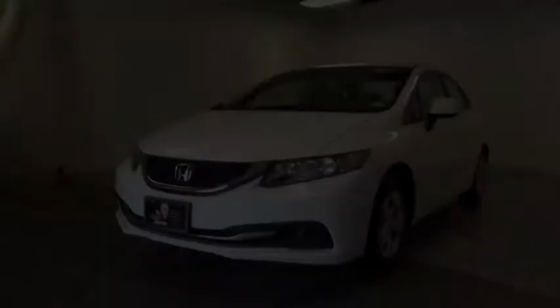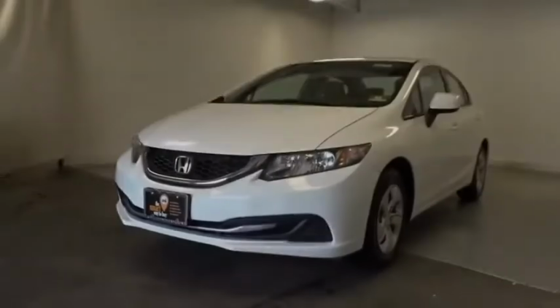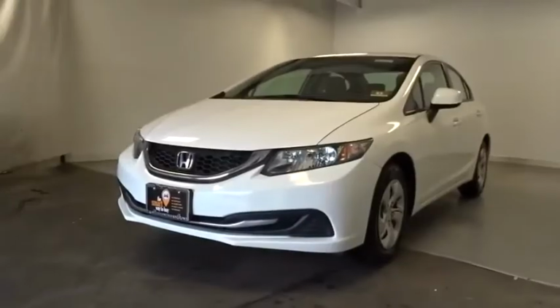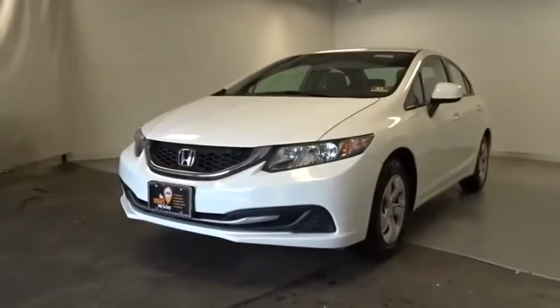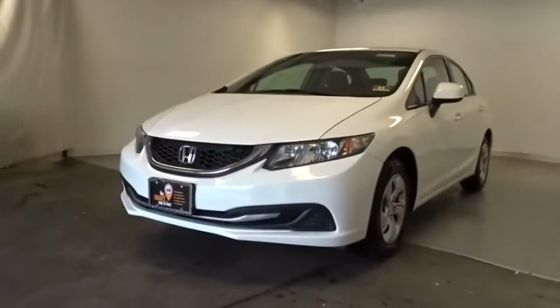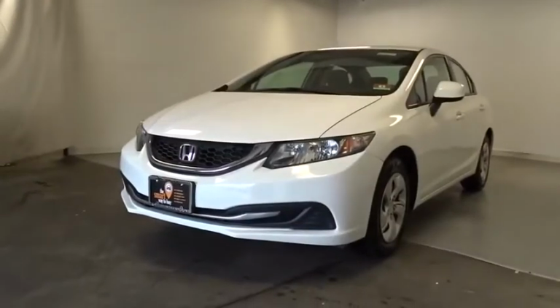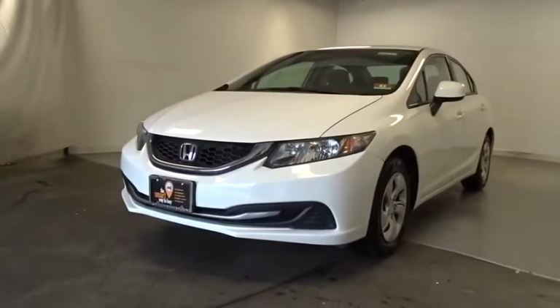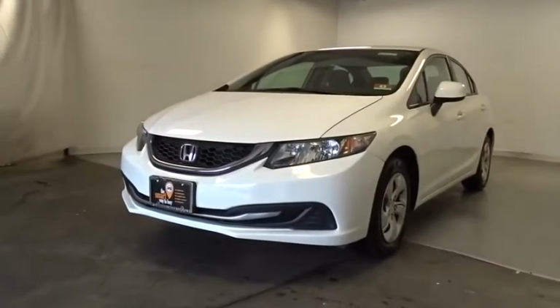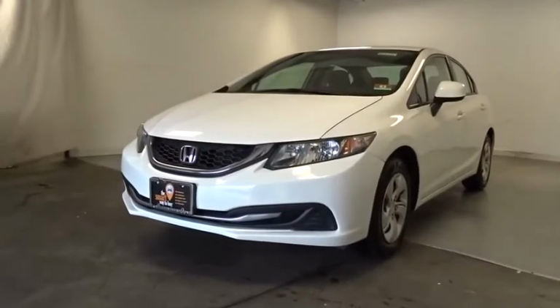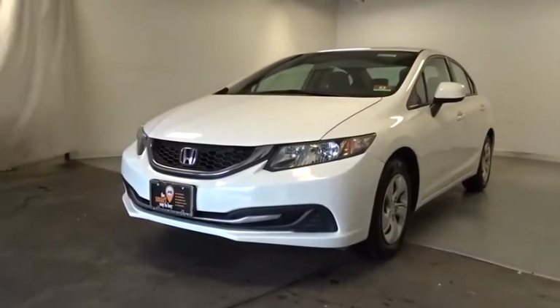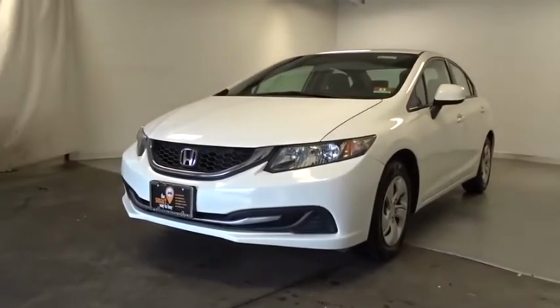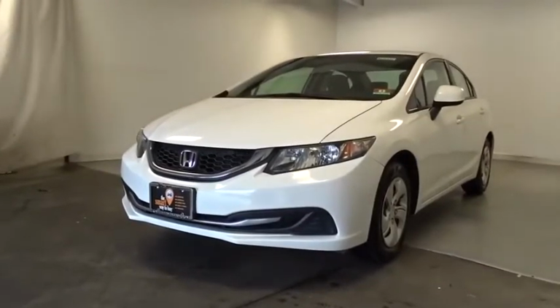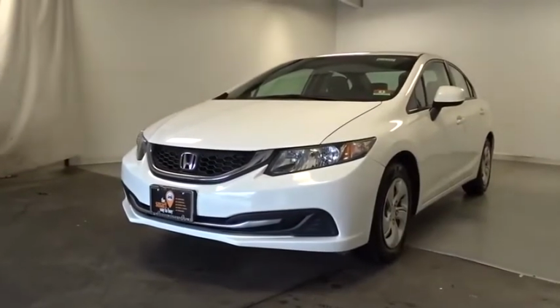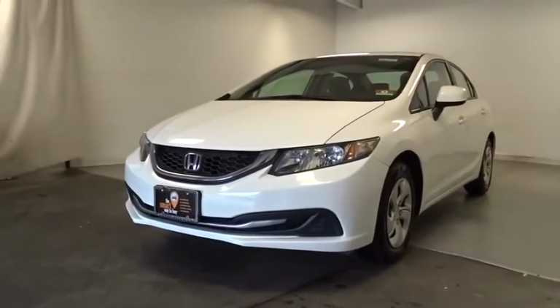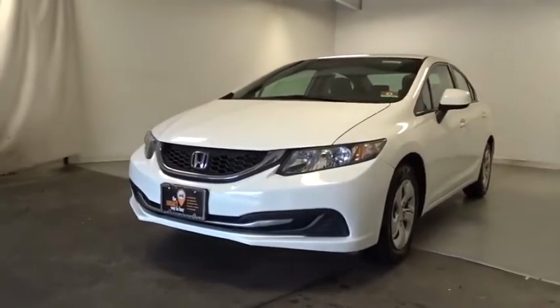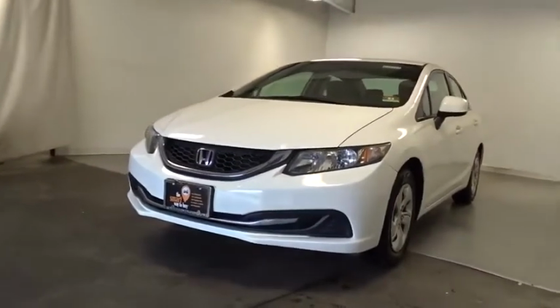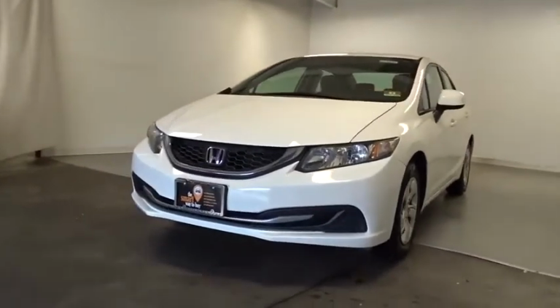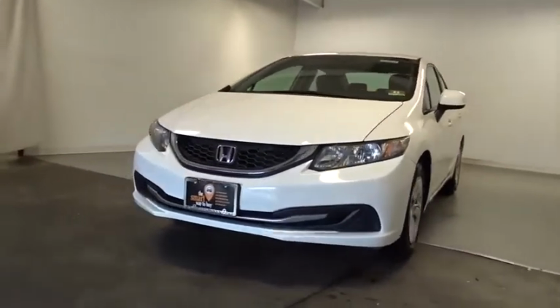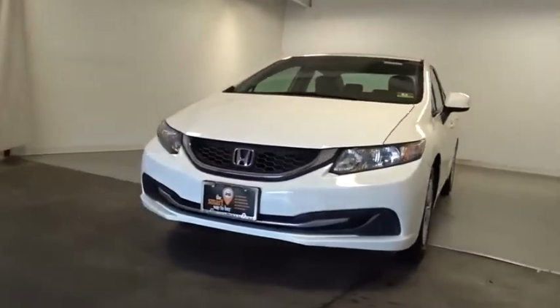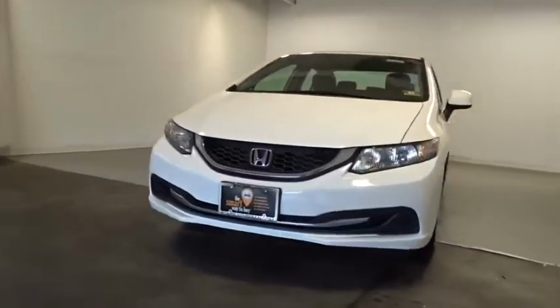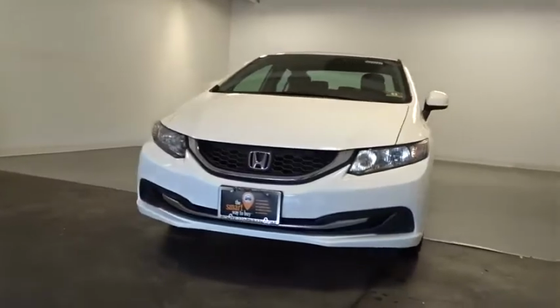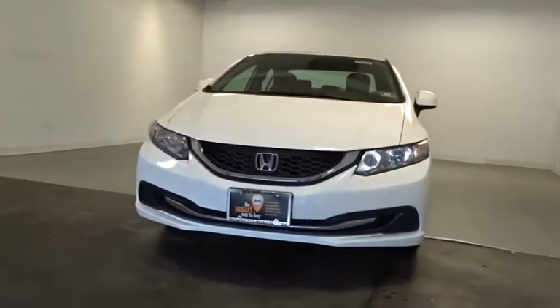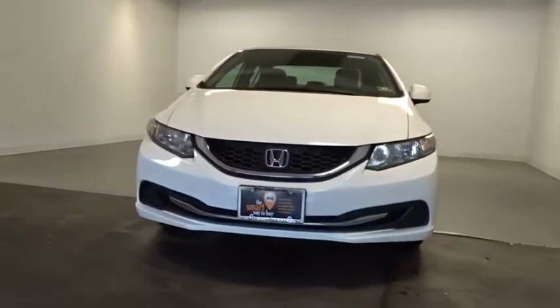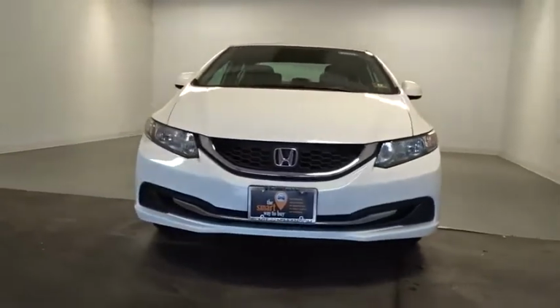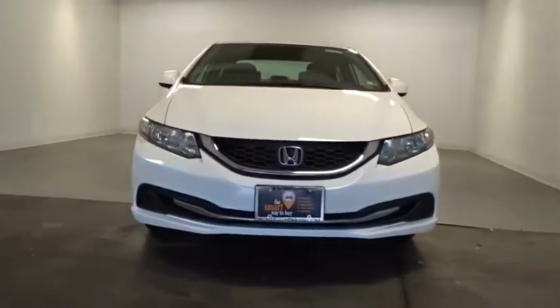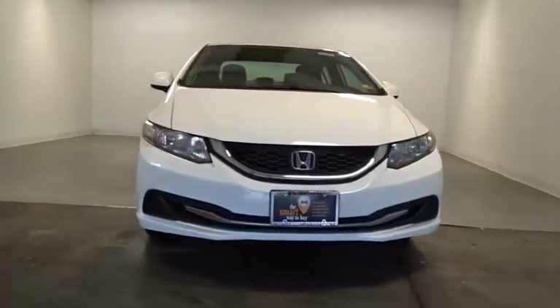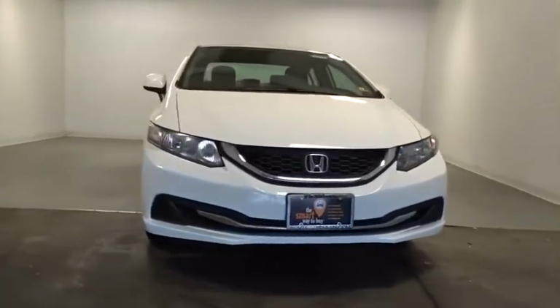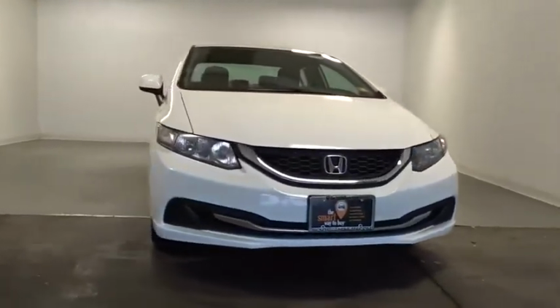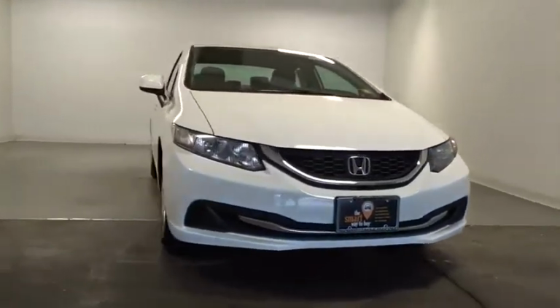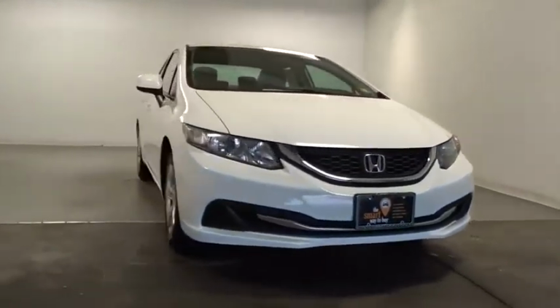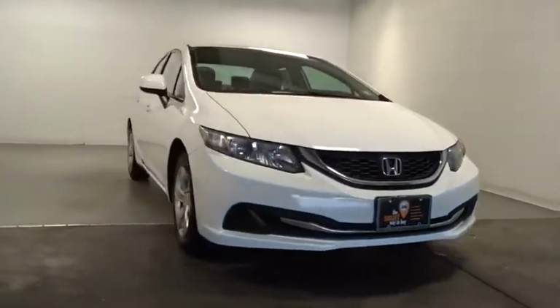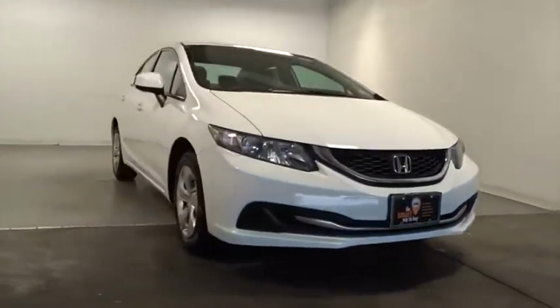Stop by and take a look at the 2013 Honda Civic. Practical, awesome gas mileage, and incredibly reliable.